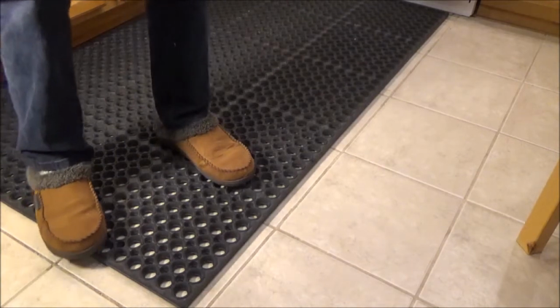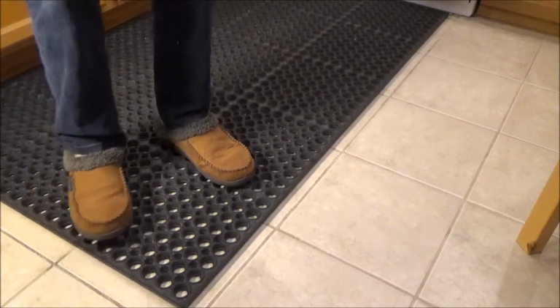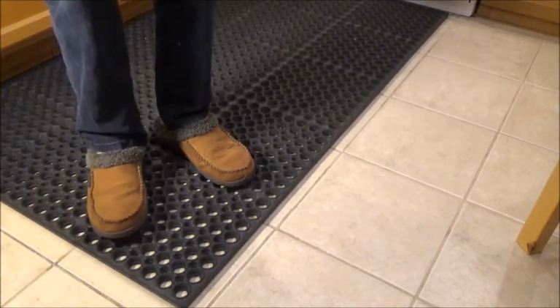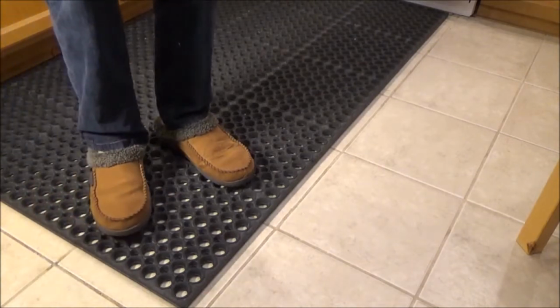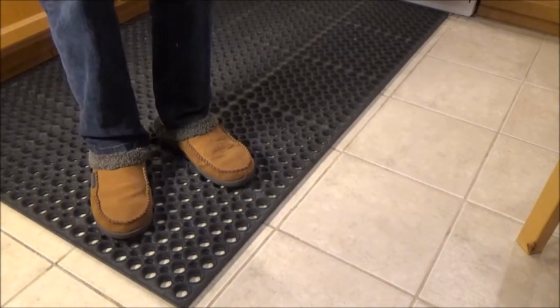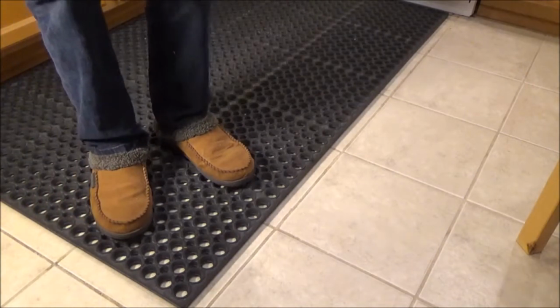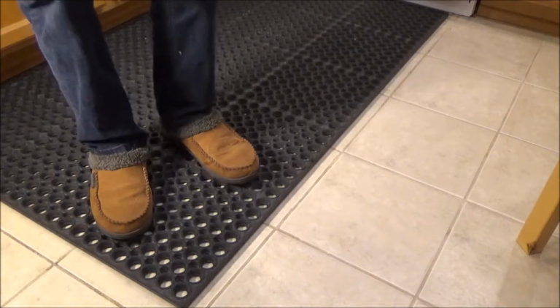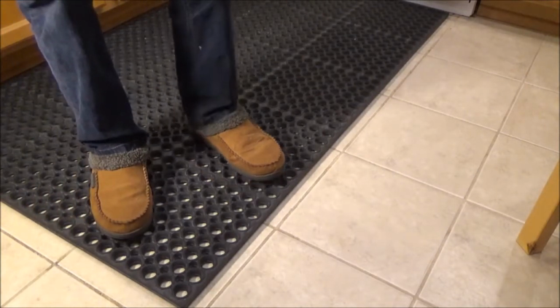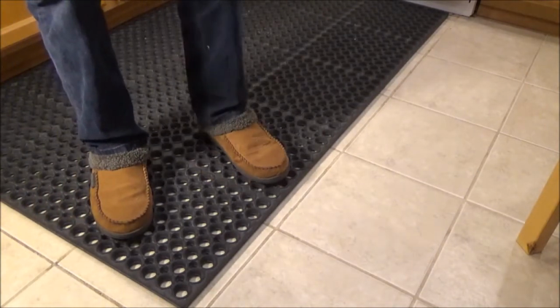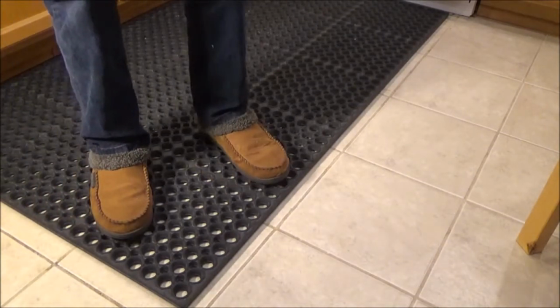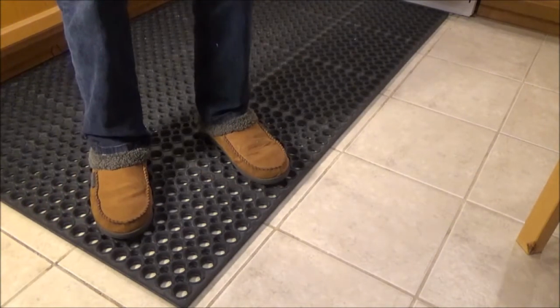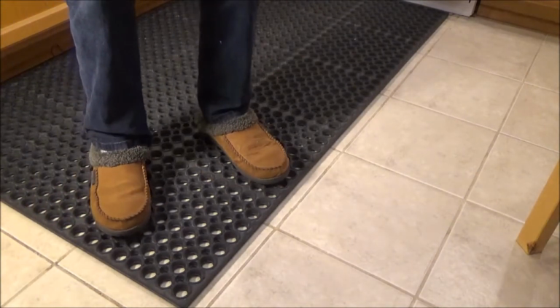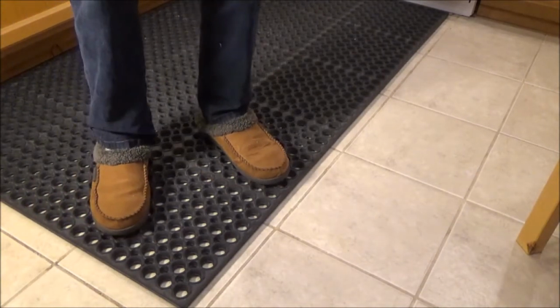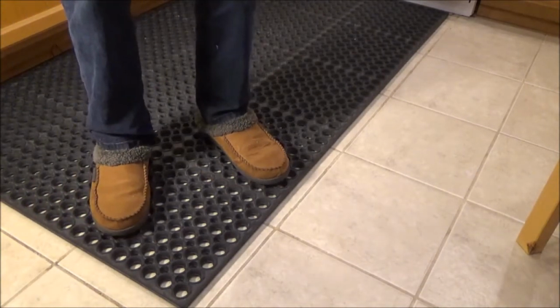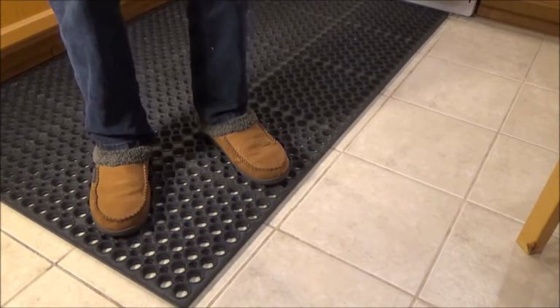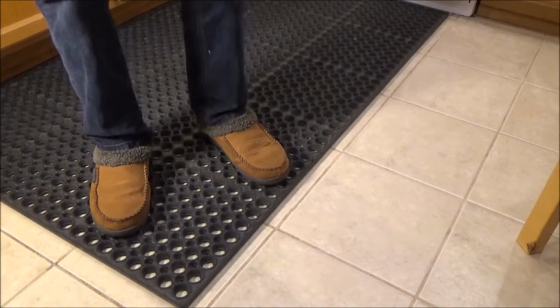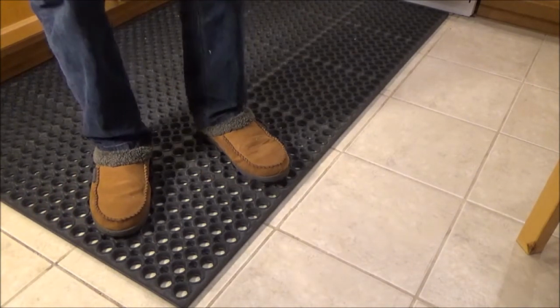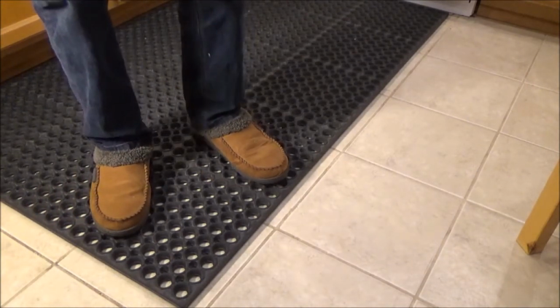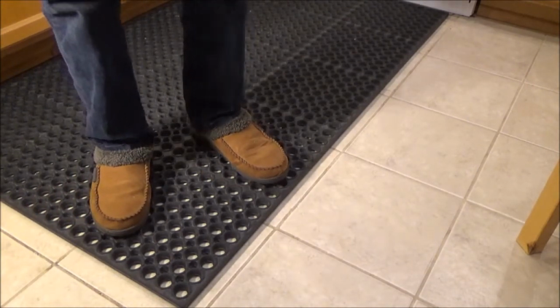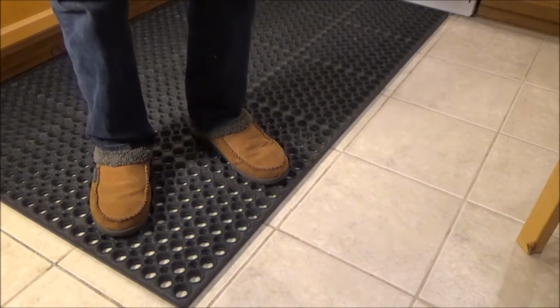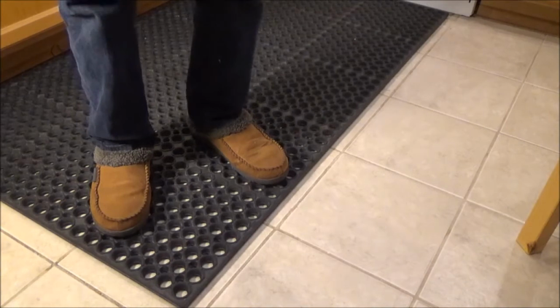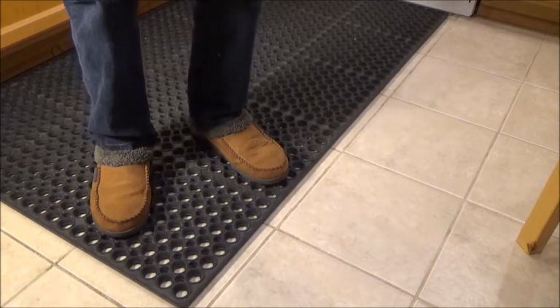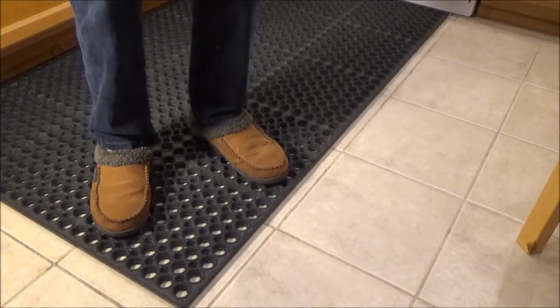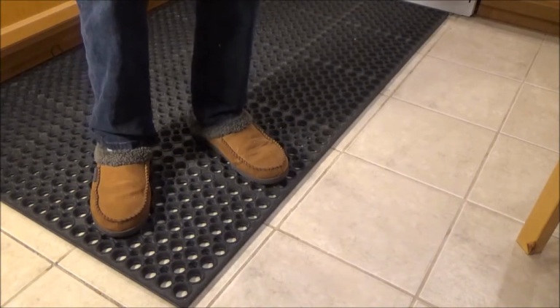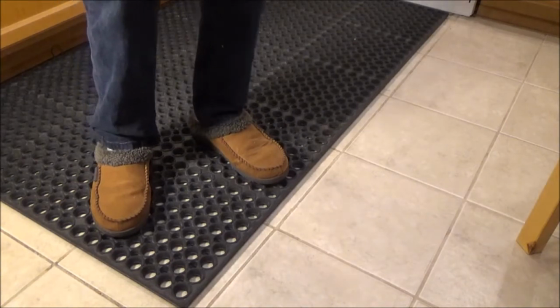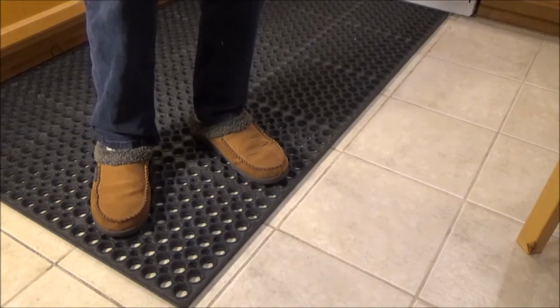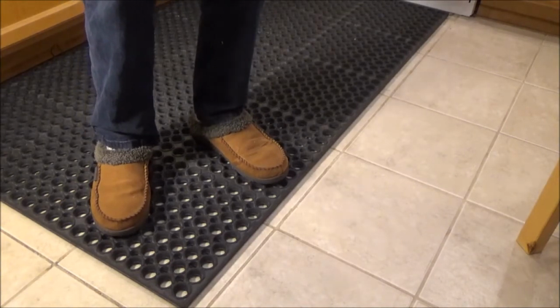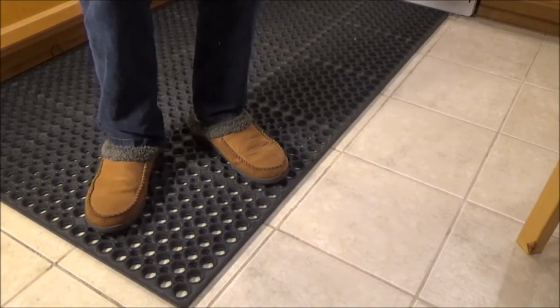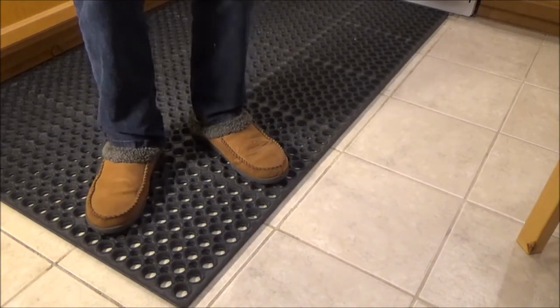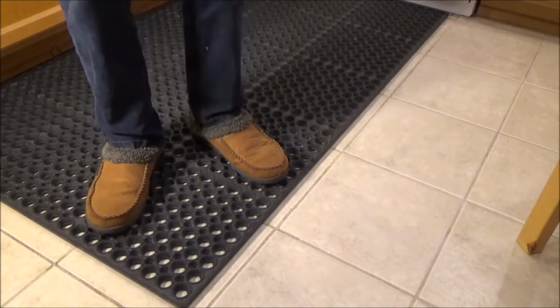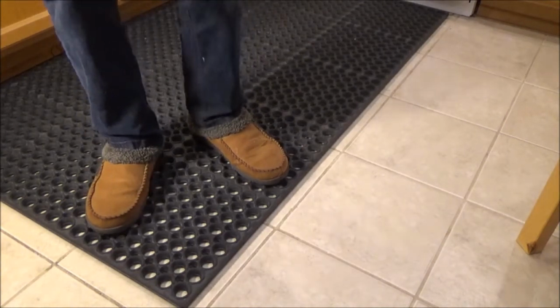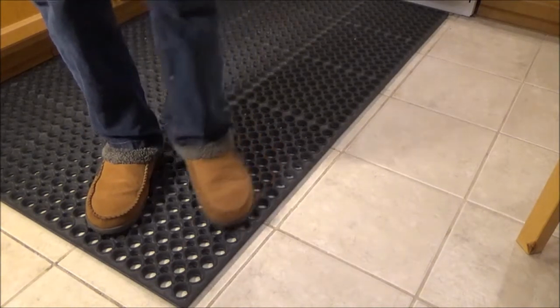That said, when I'm doing my food prep and I'm standing on this mat for longer periods of time, it feels really comfortable. I definitely feel the additional support under my feet.